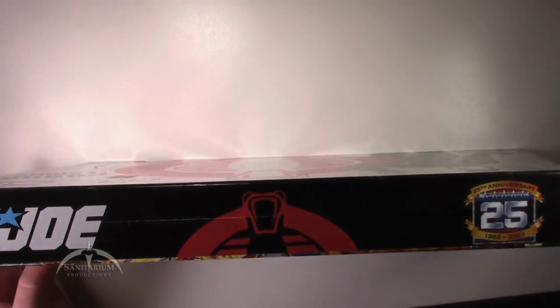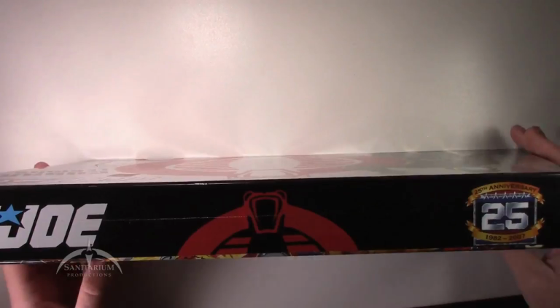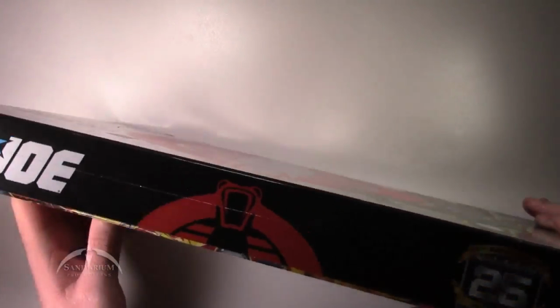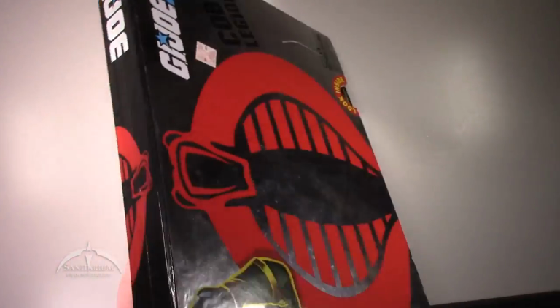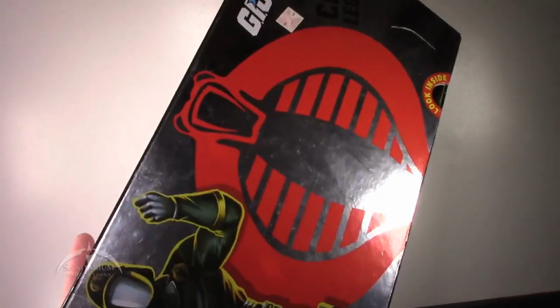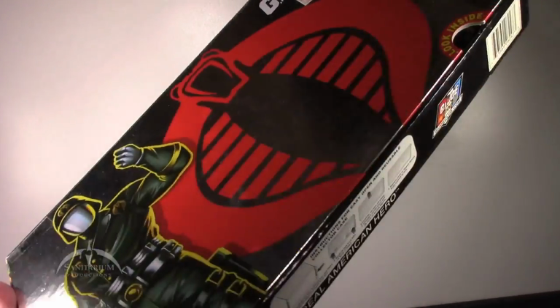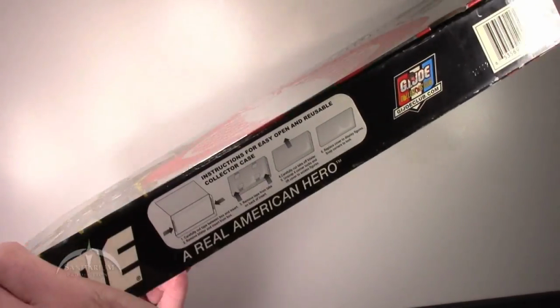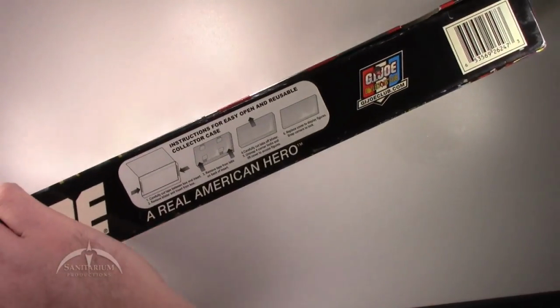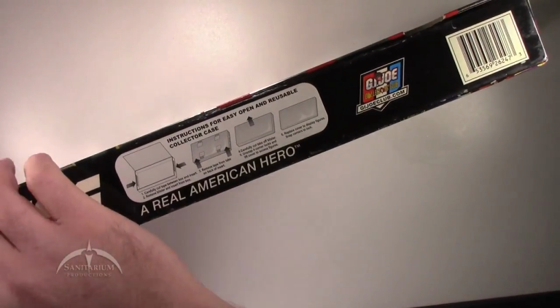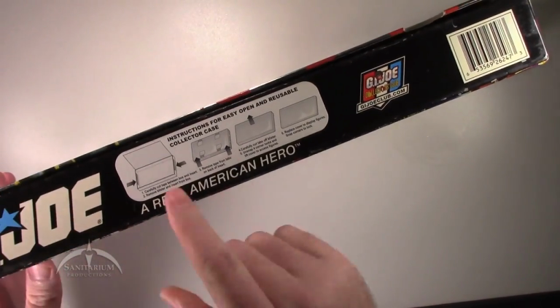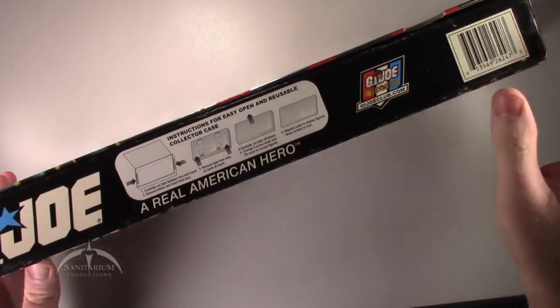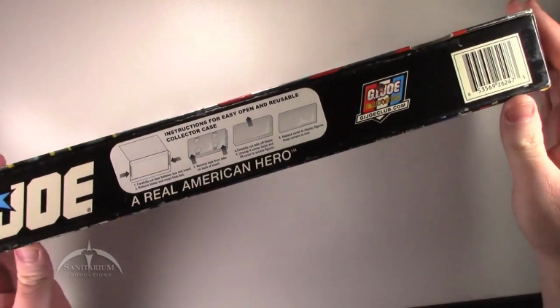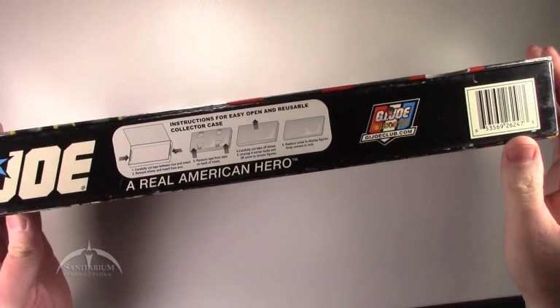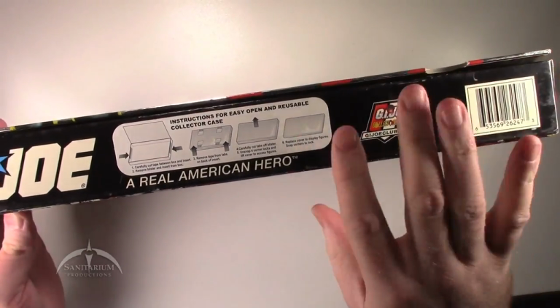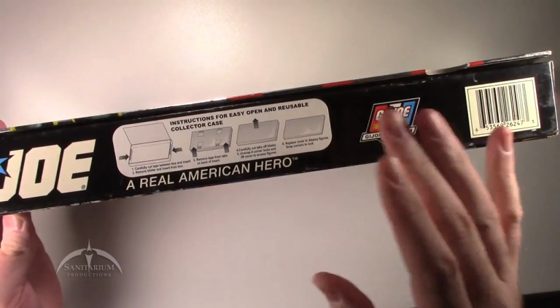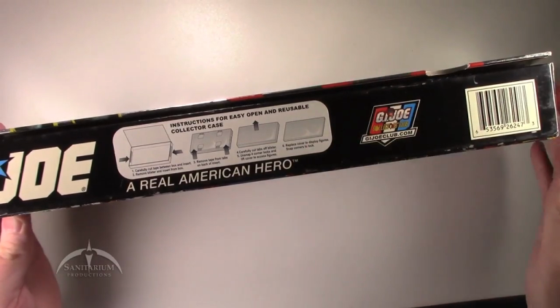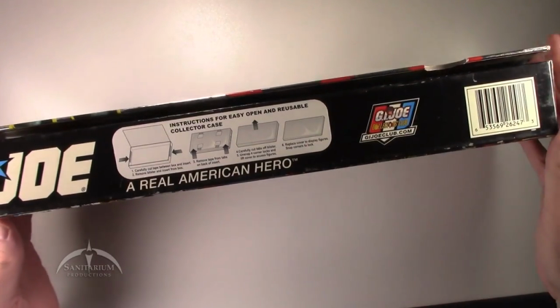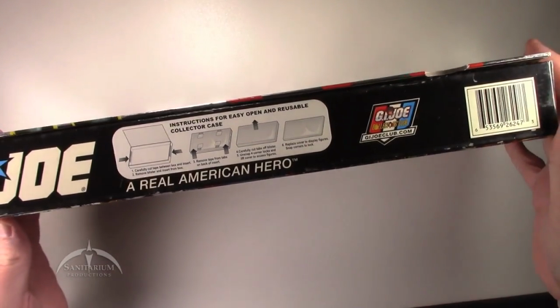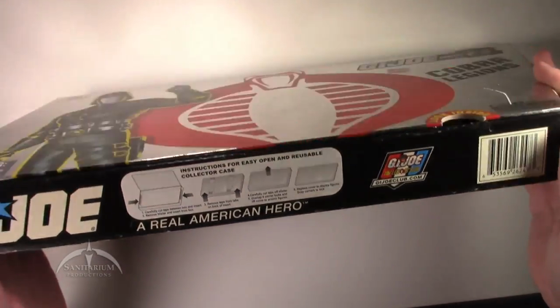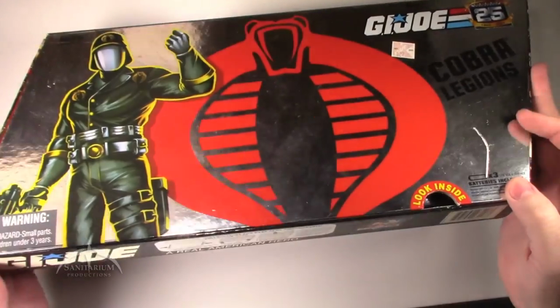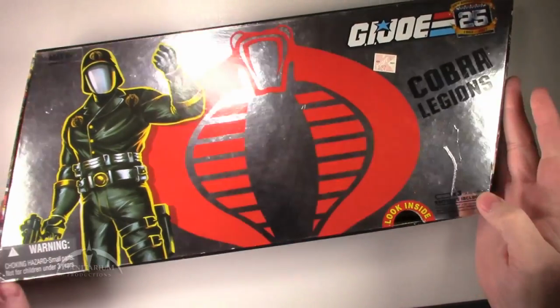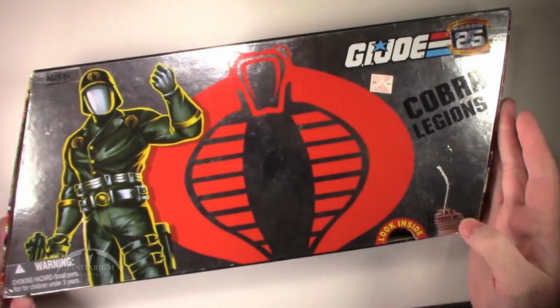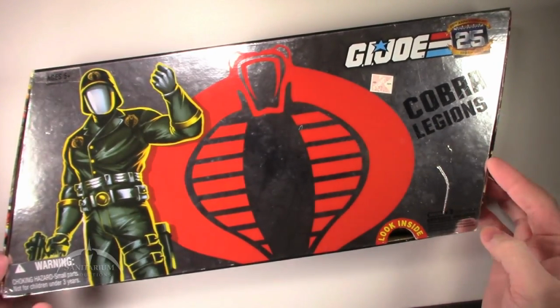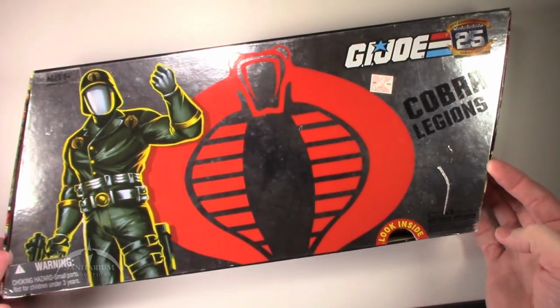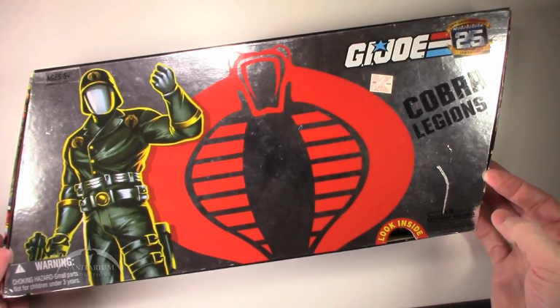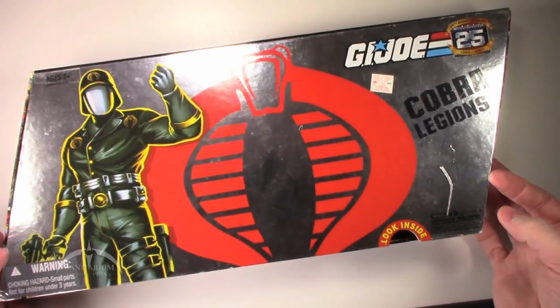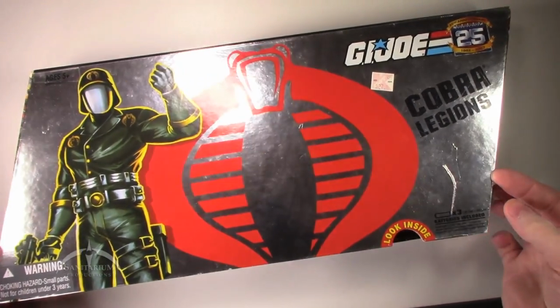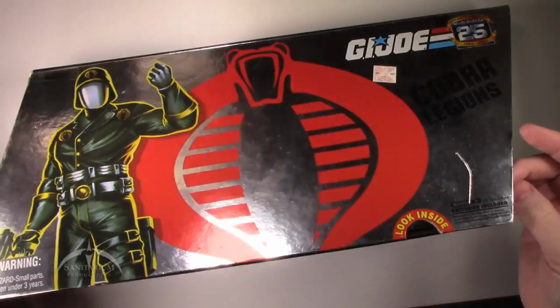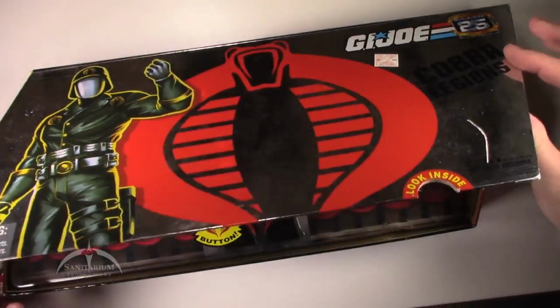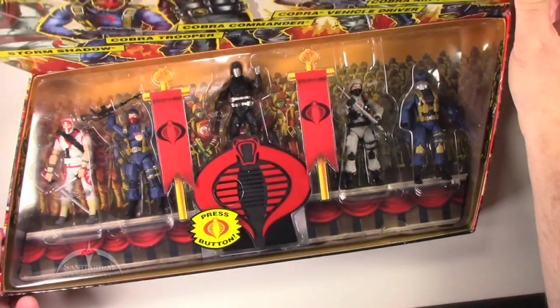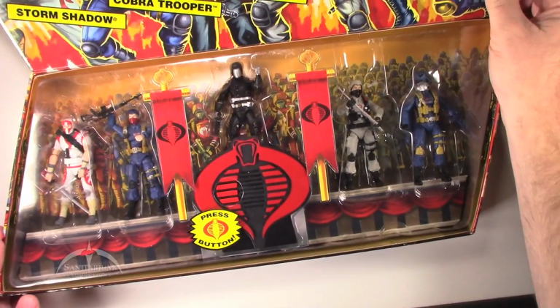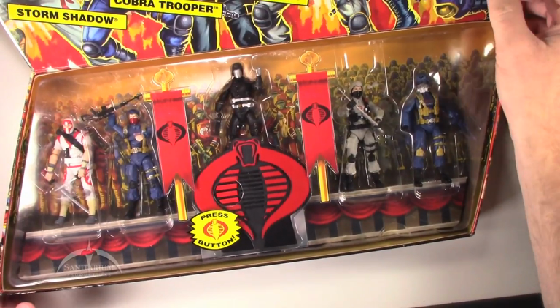Nothing major on the top. On the bottom, it just has the instructions for the collector case that's resealable, which is kind of cool. Let's go ahead and just open this thing up and unbox it.